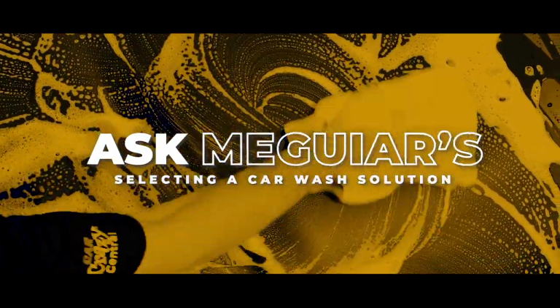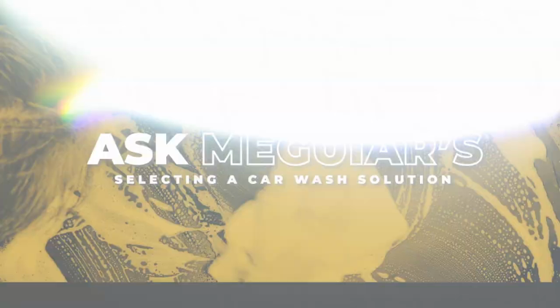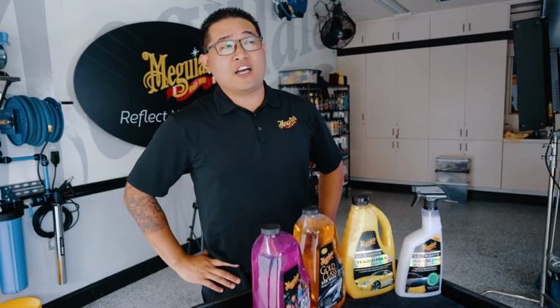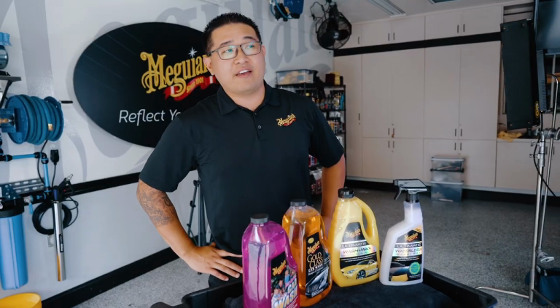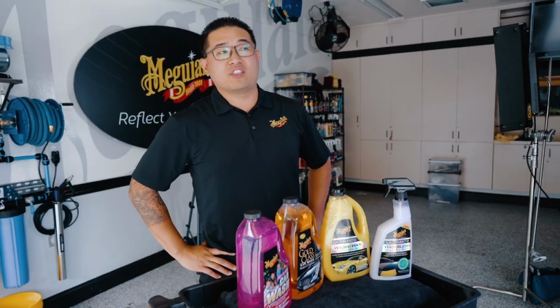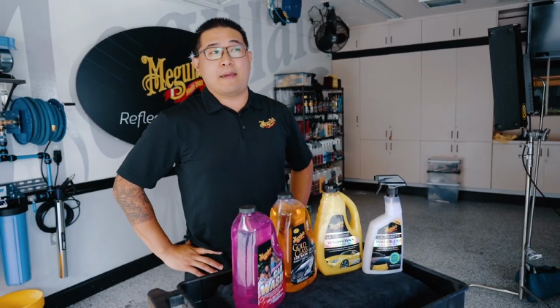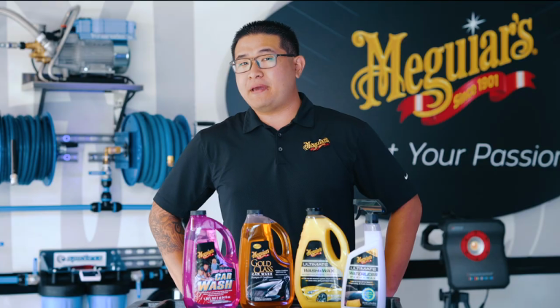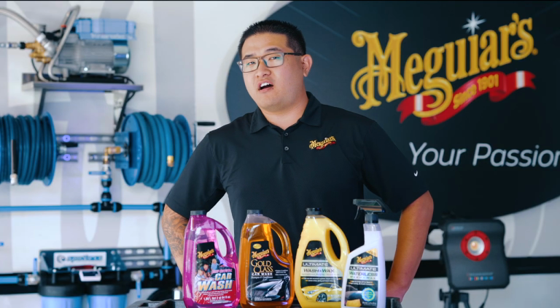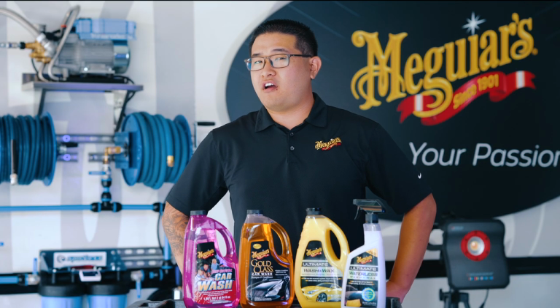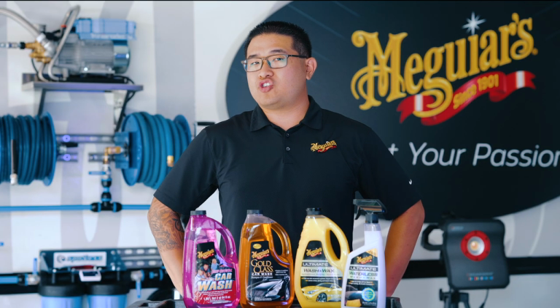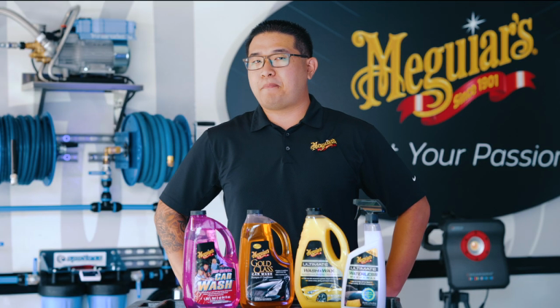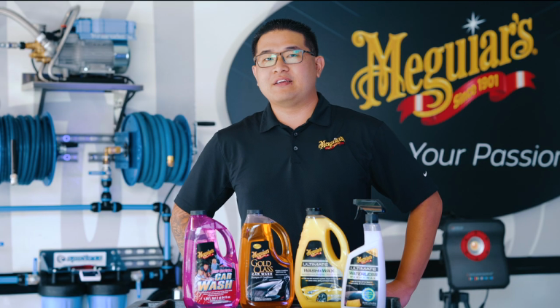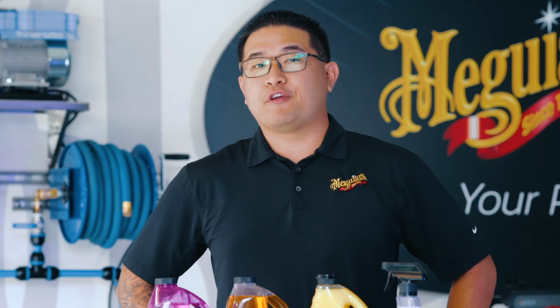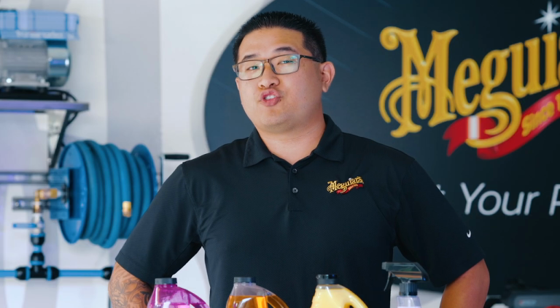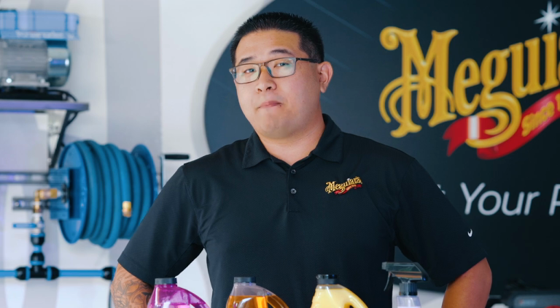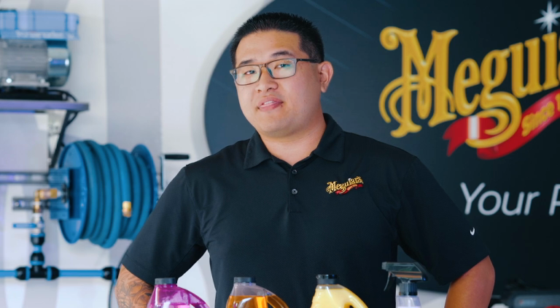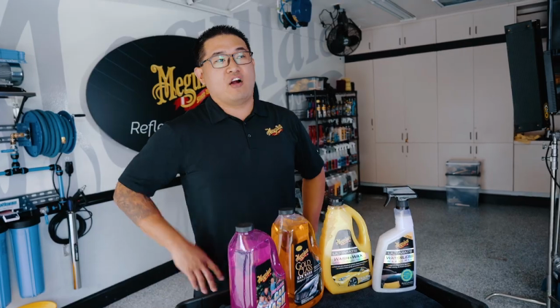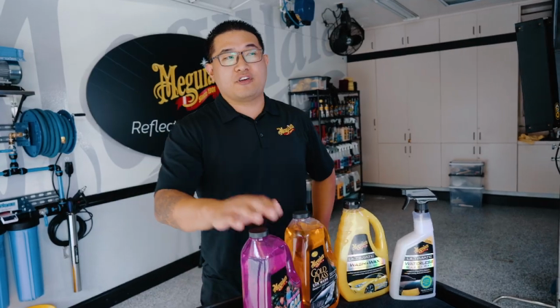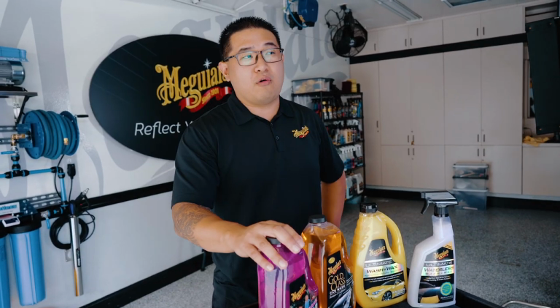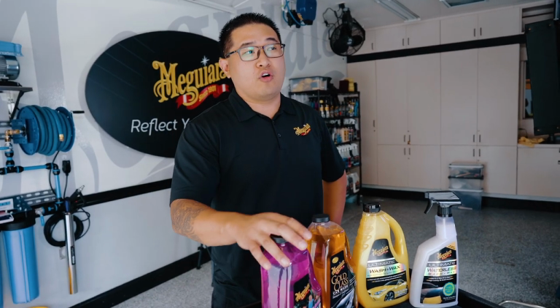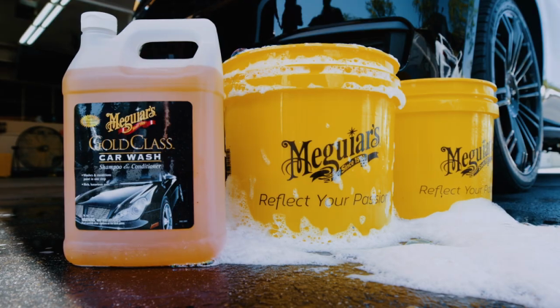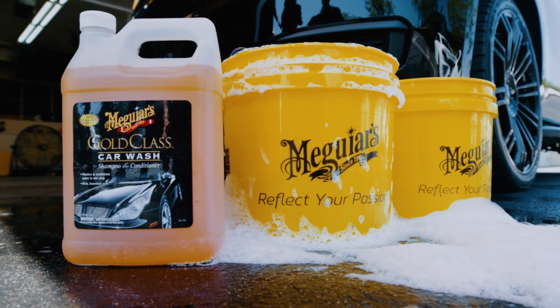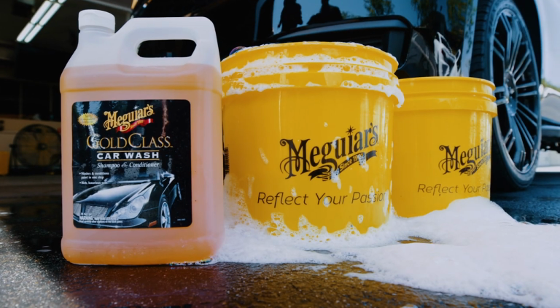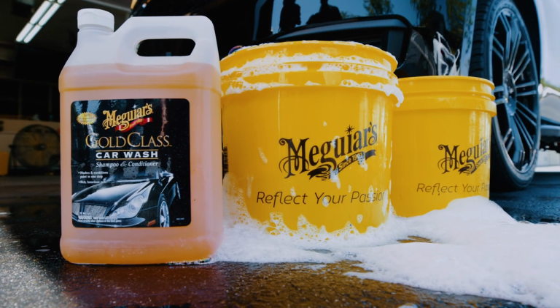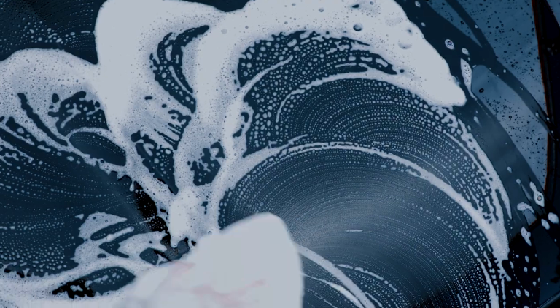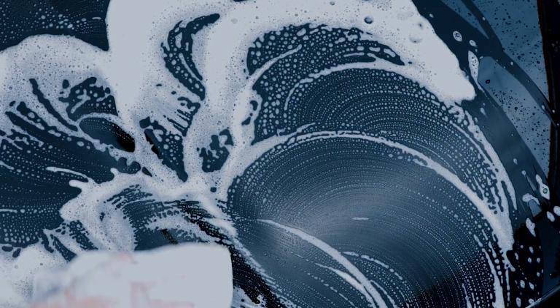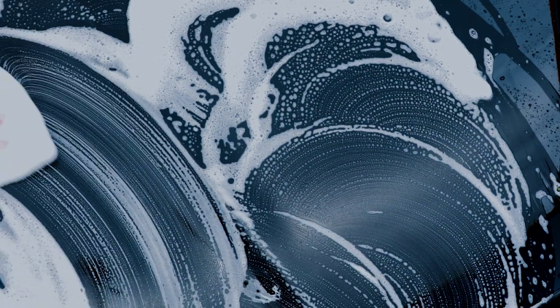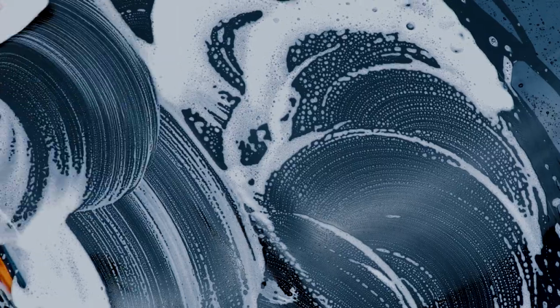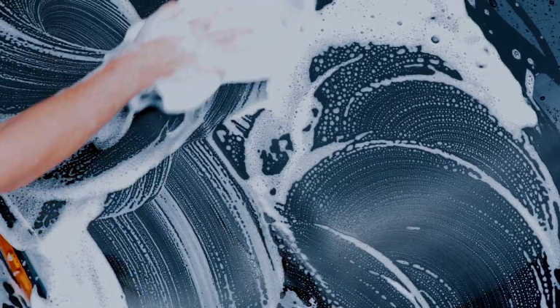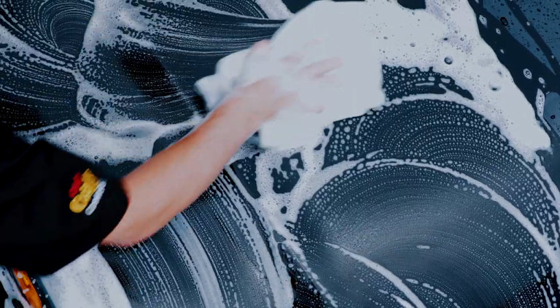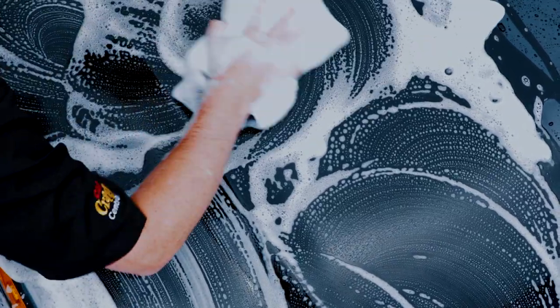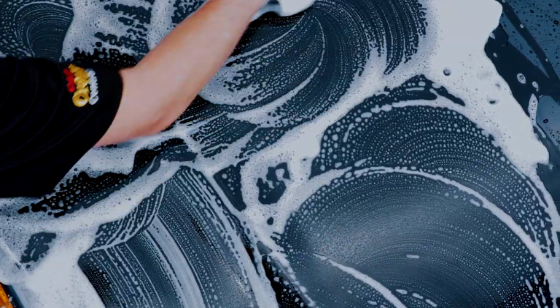When it comes to washing your vehicle, selecting a pH balanced automotive car wash is important. If you're using a traditional bucket method, our Deep Crystal car wash or our Gold Class shampoo and conditioner are both great for safely removing dirt and grime while preserving wax protection.